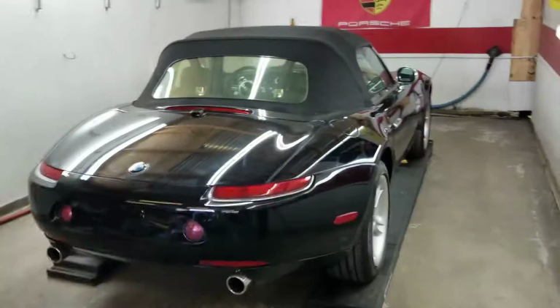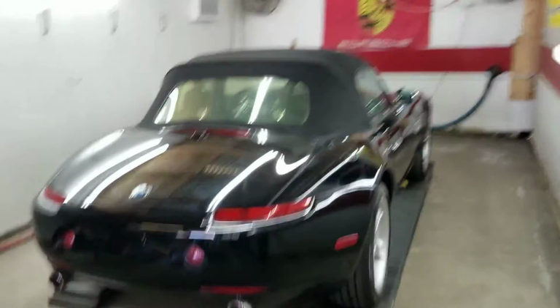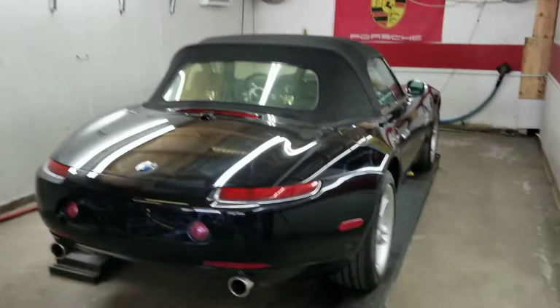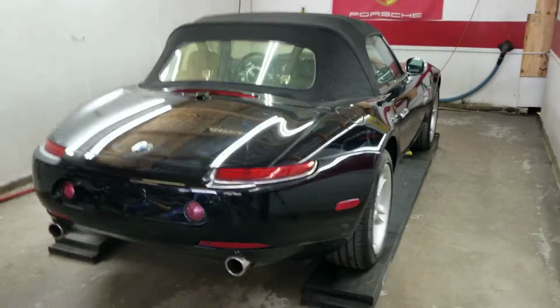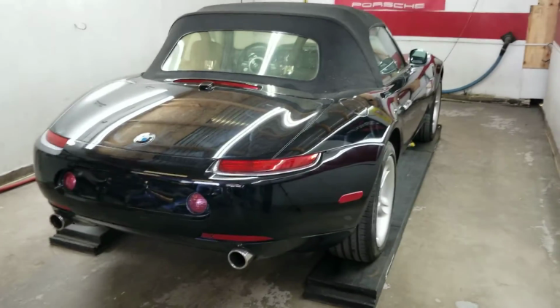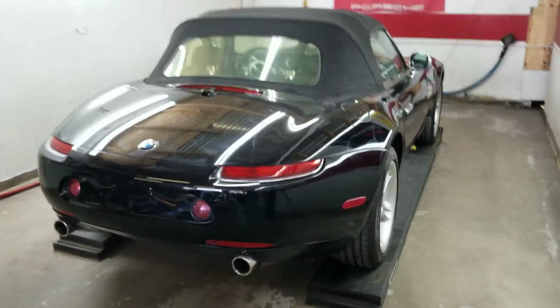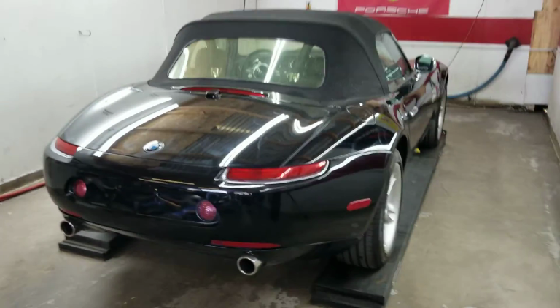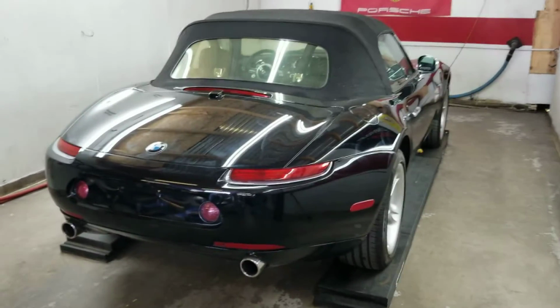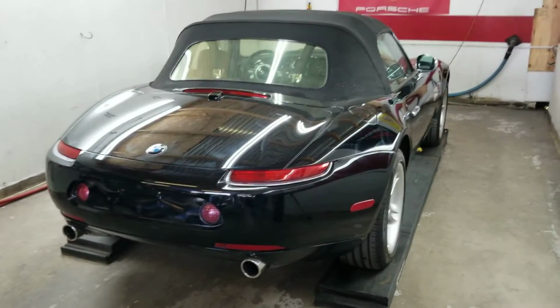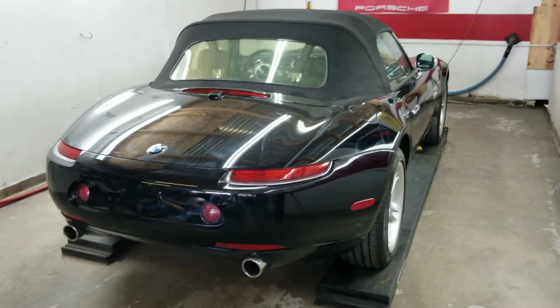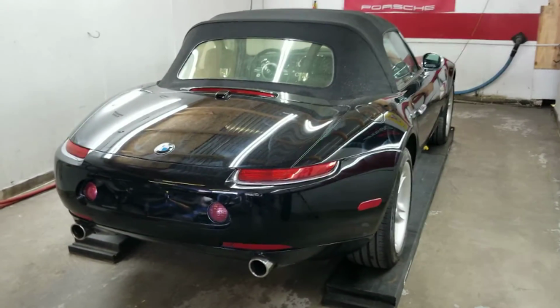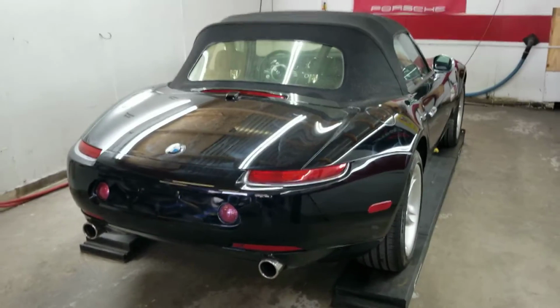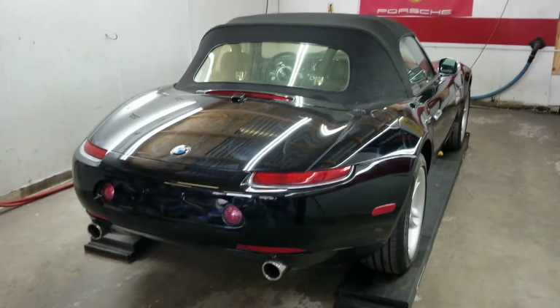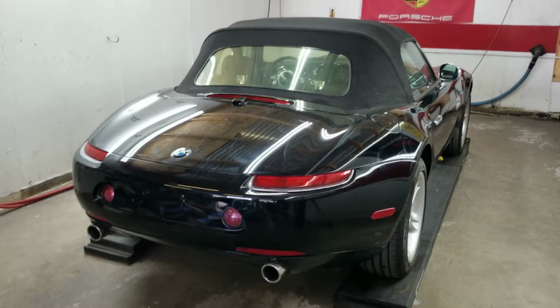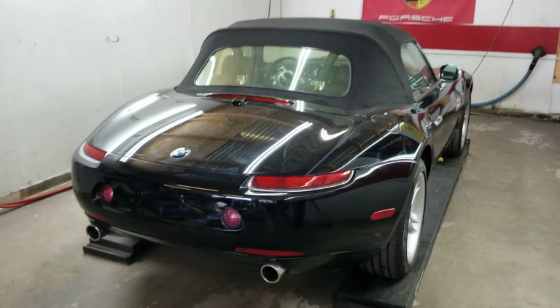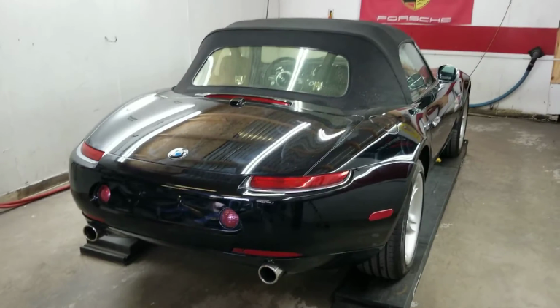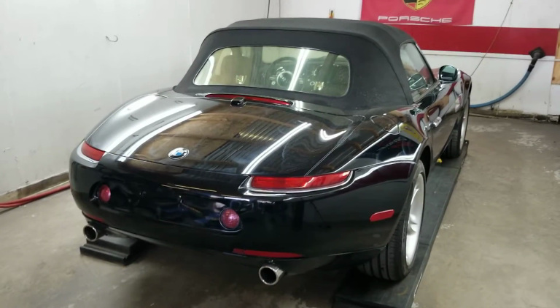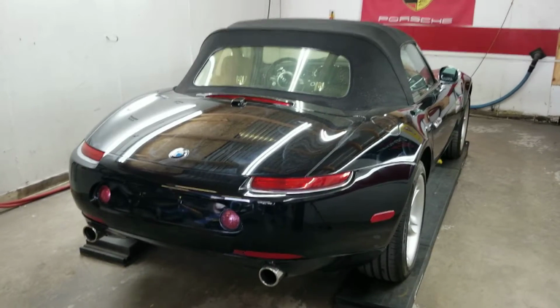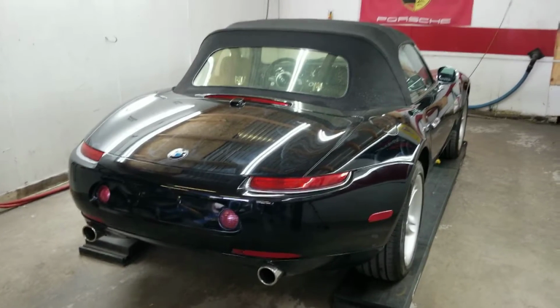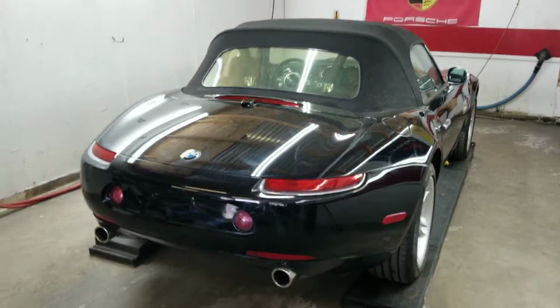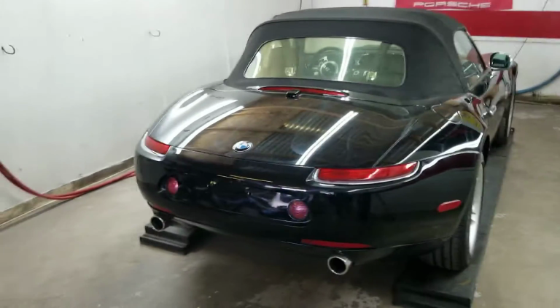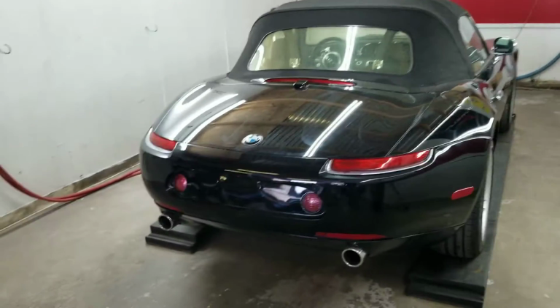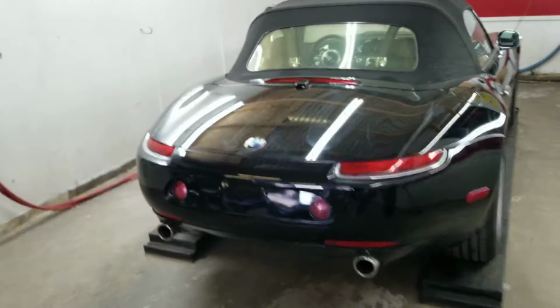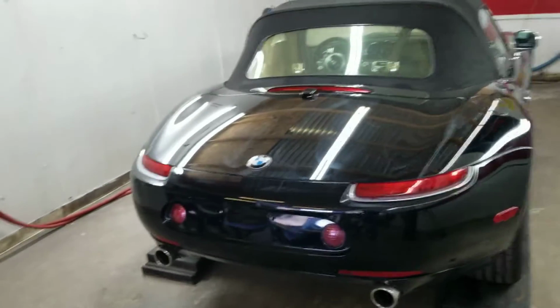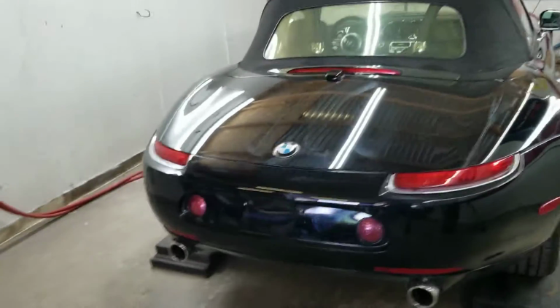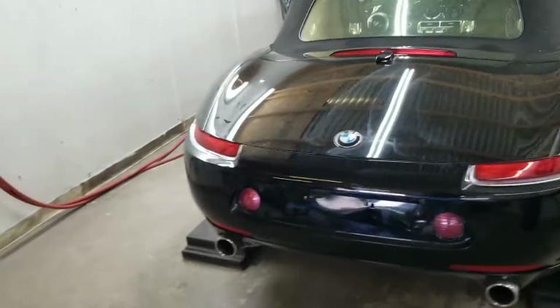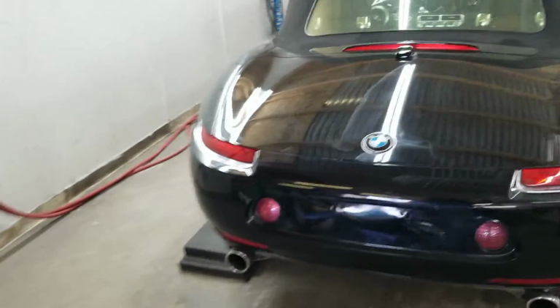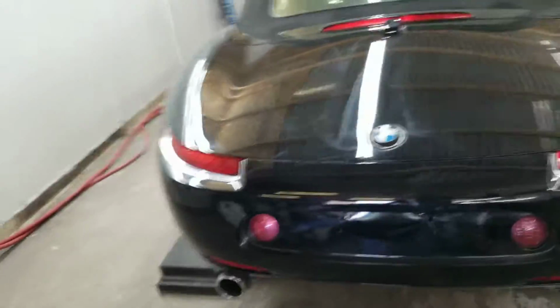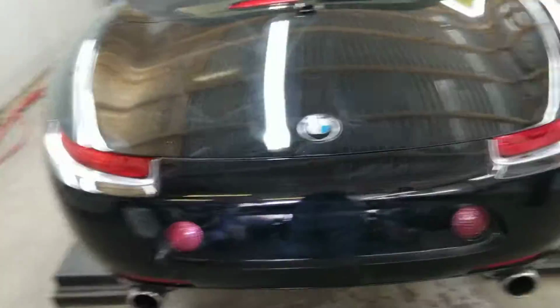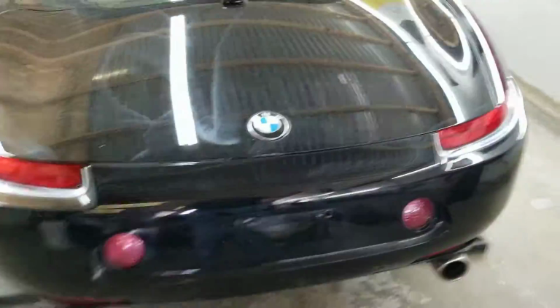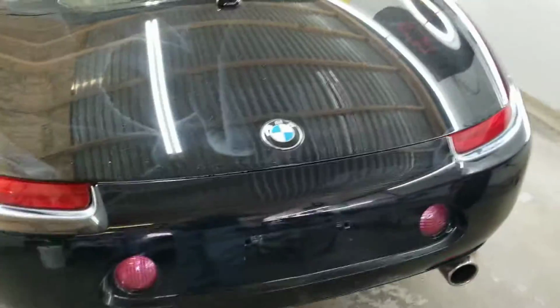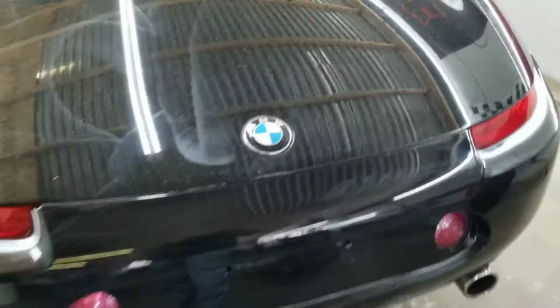Okay Michael, I wanted to give you an update on your car. I was hoping this would be a clean example. I just went through and did the four-step compound and polish on it. It brought the finish back beautifully.